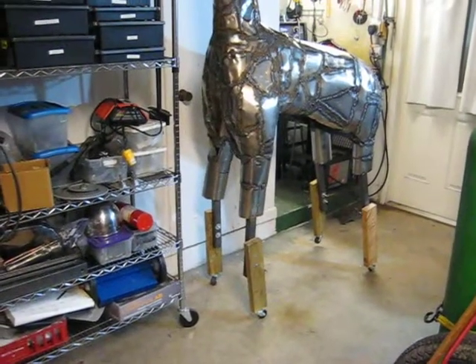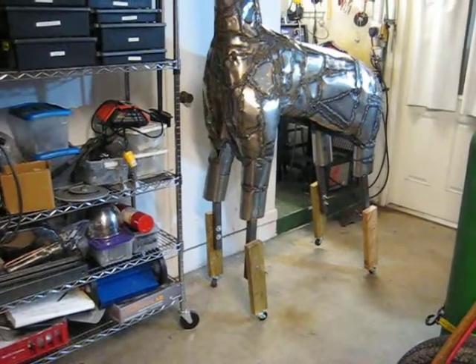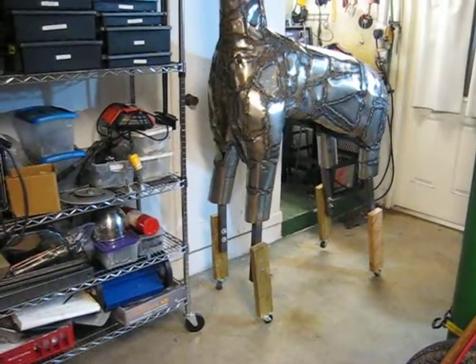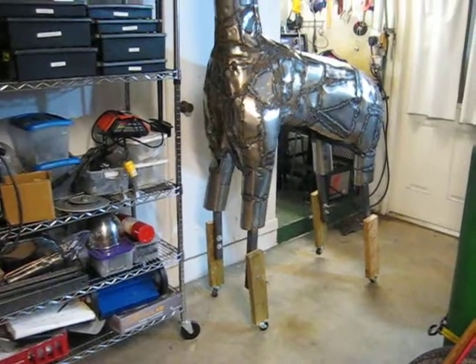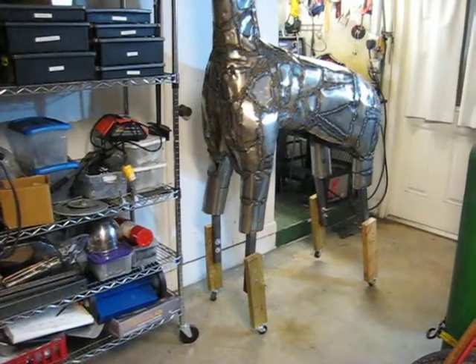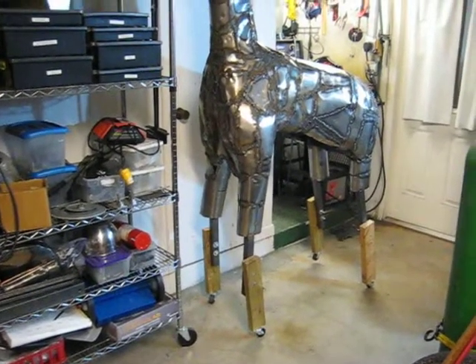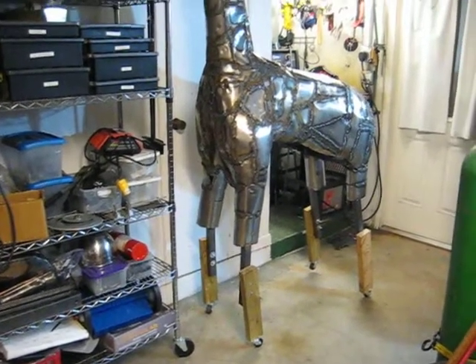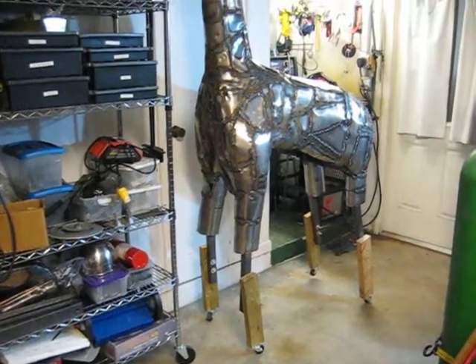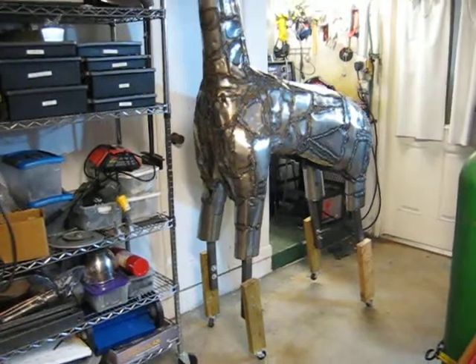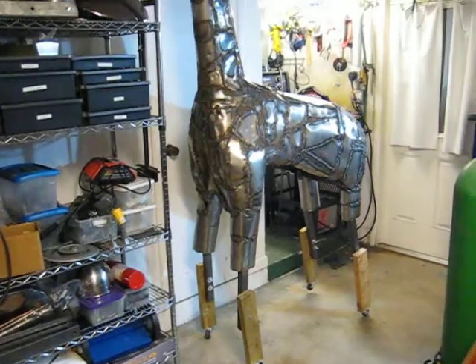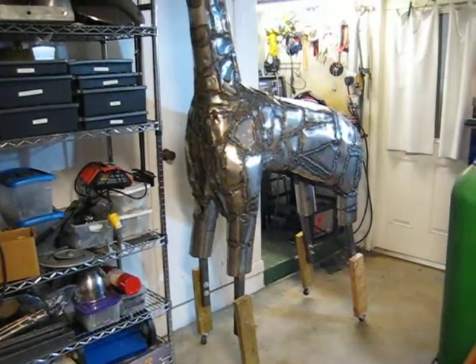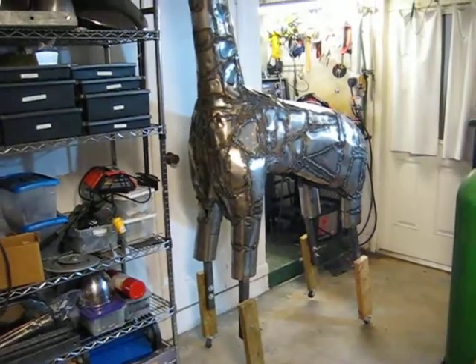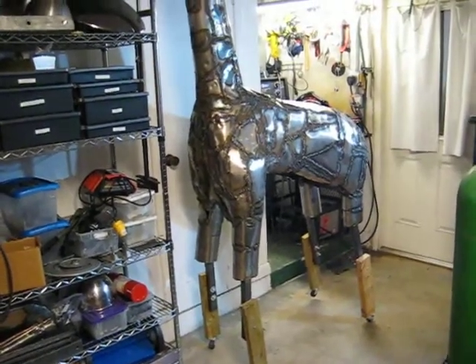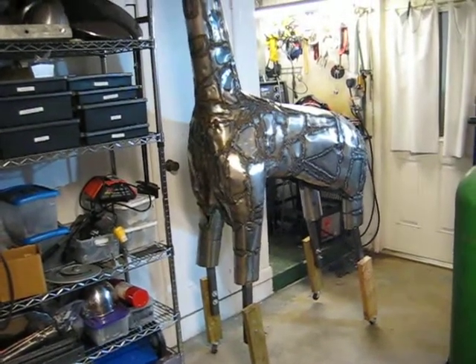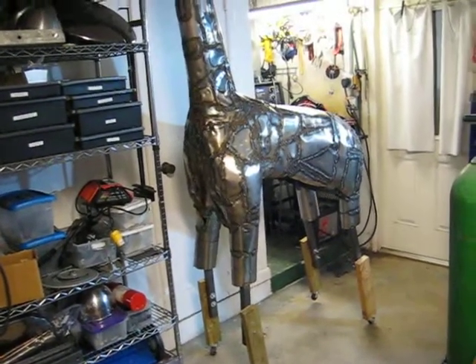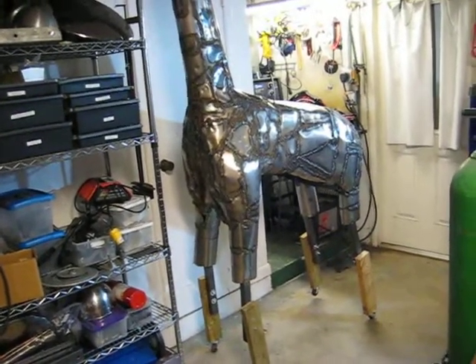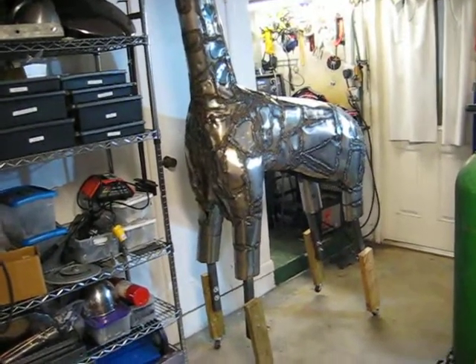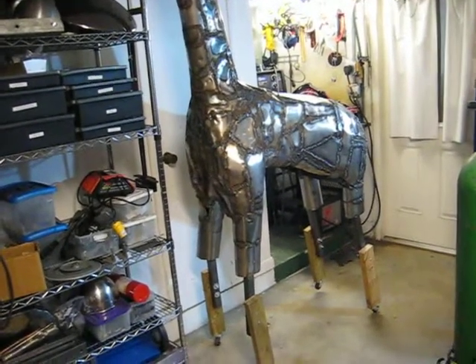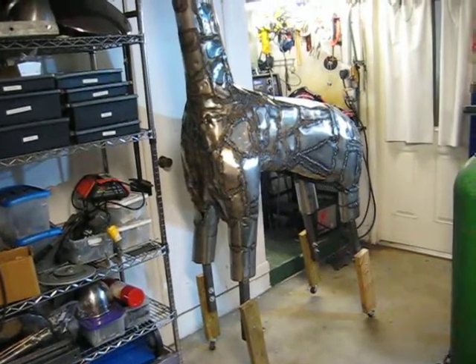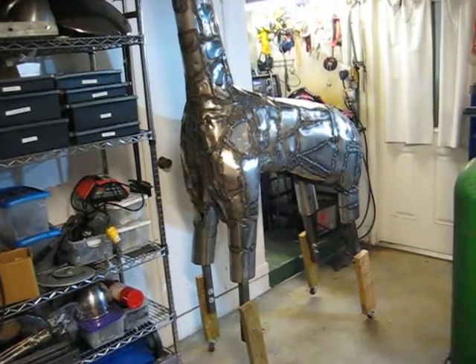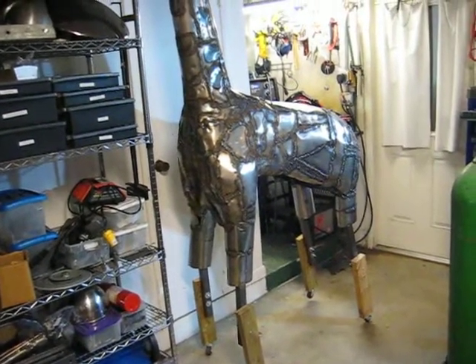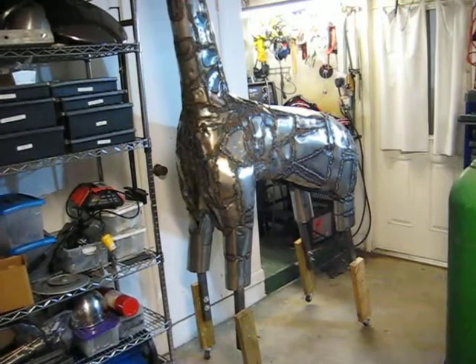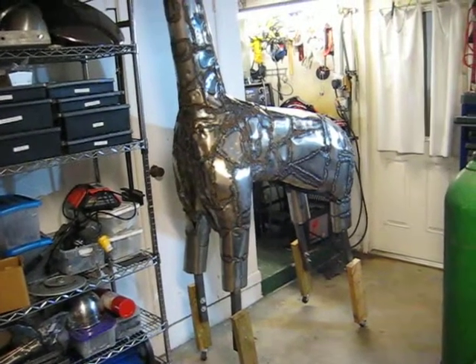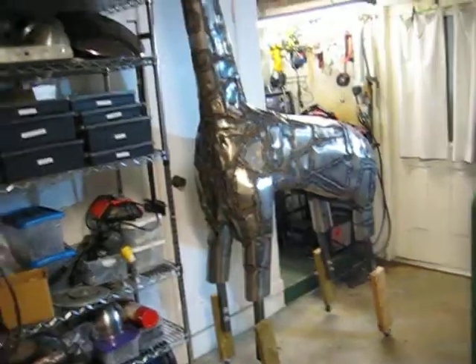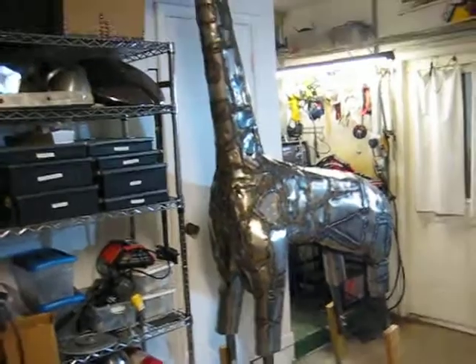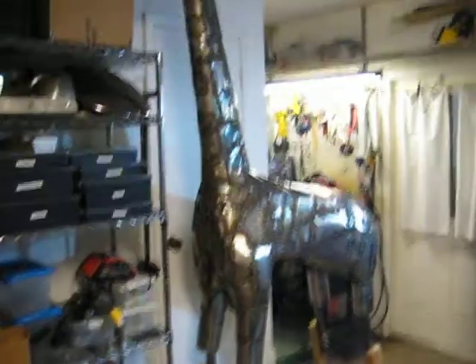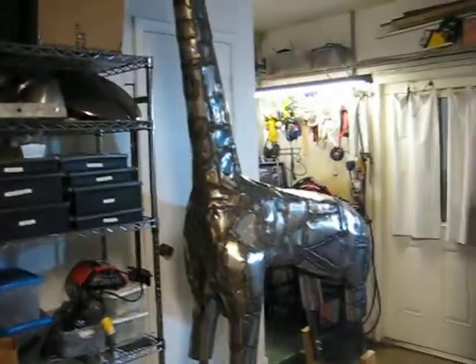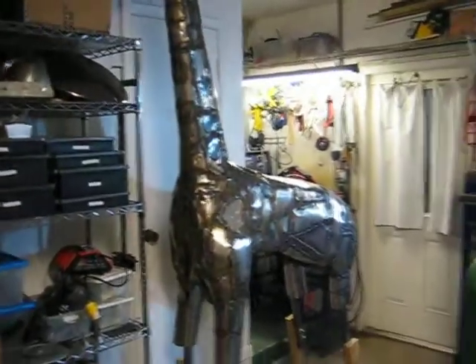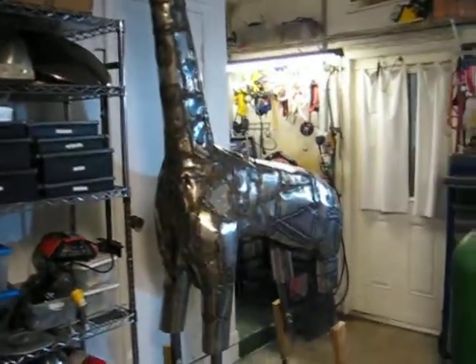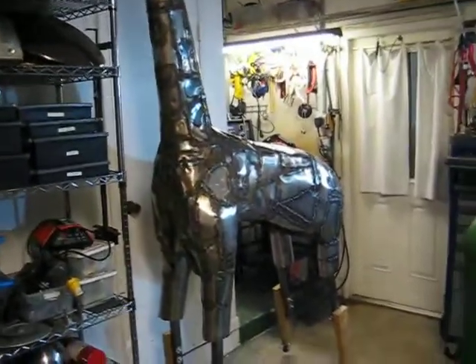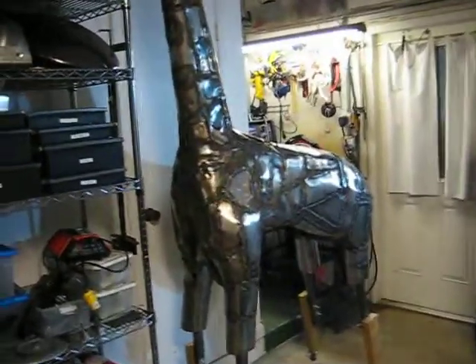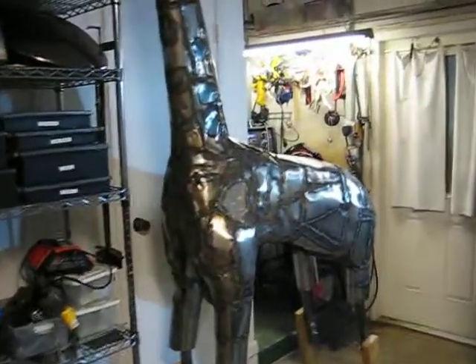Okay, here's Mr. Giraffe. Try taking some pictures — the body looks funny in the pictures, but up close it does look pretty good.